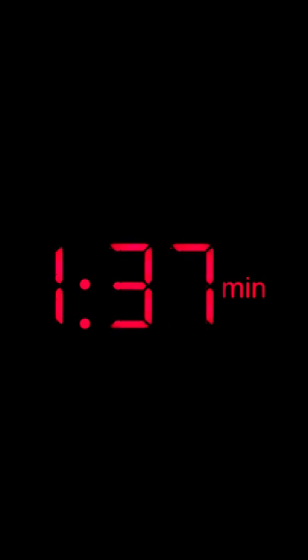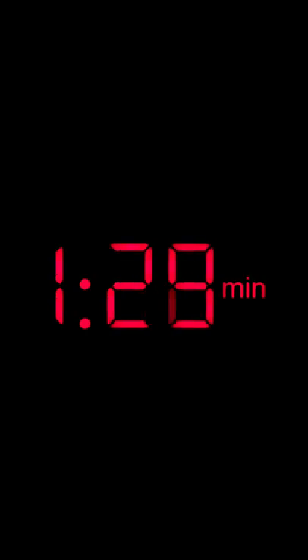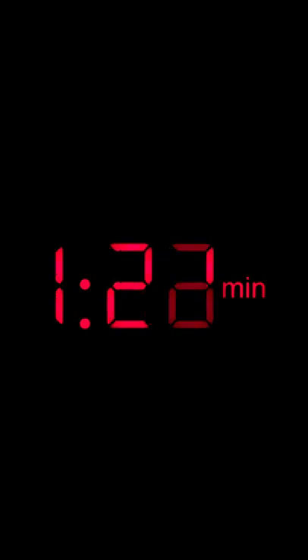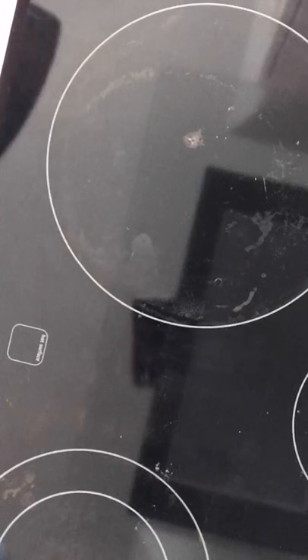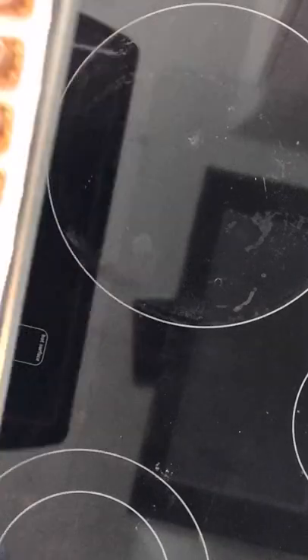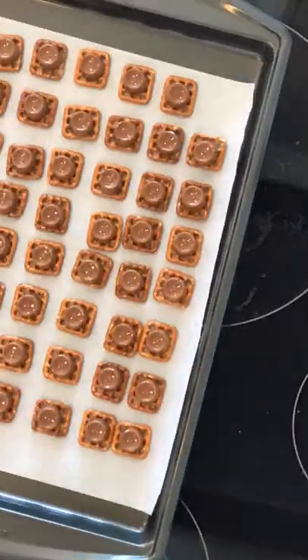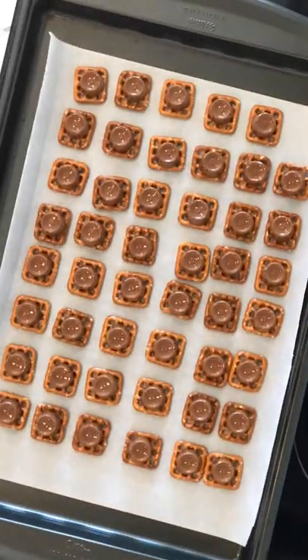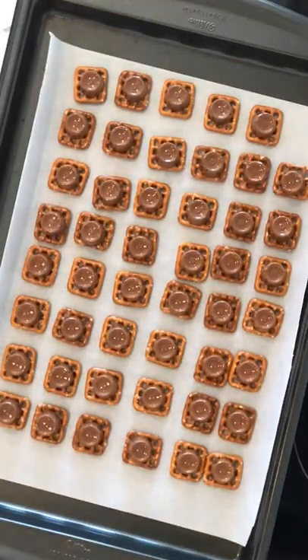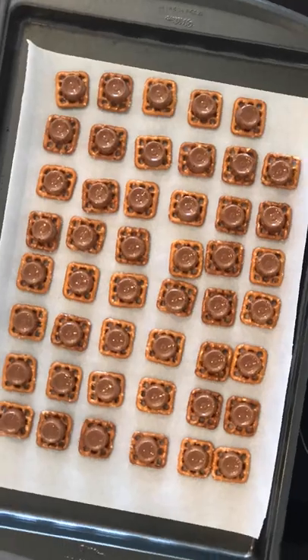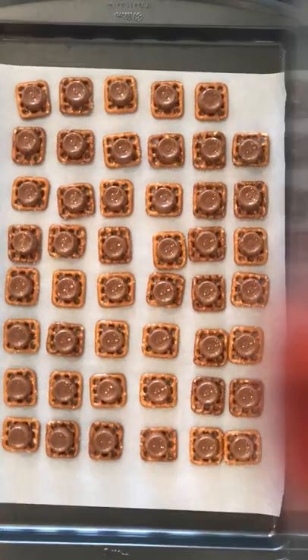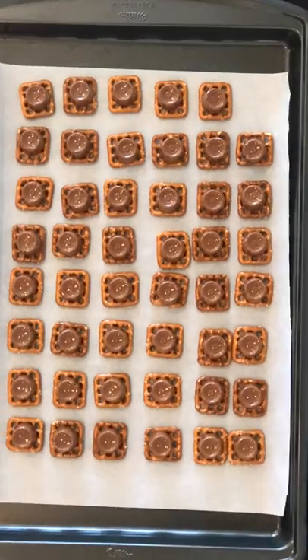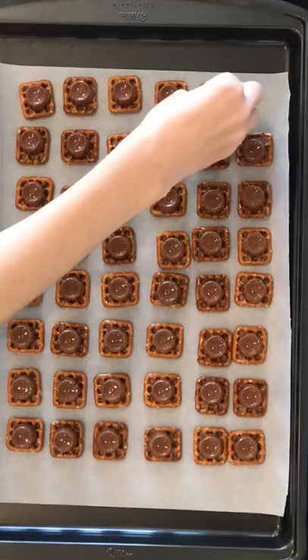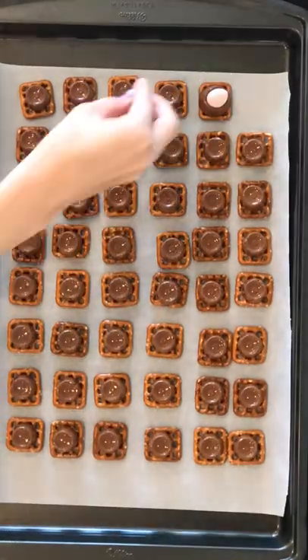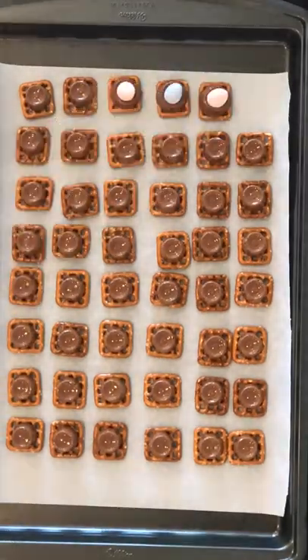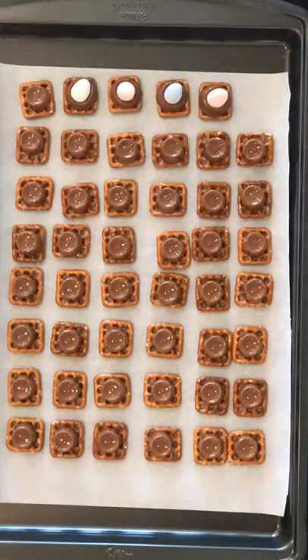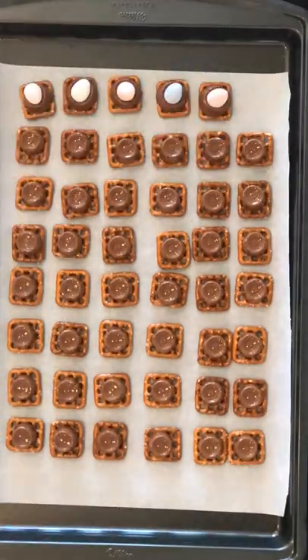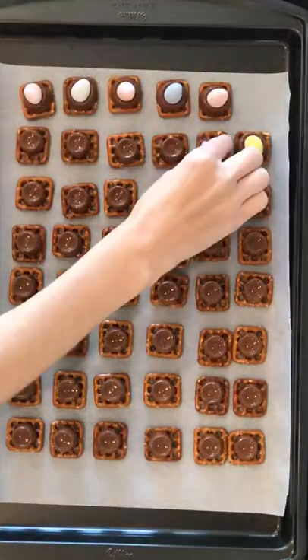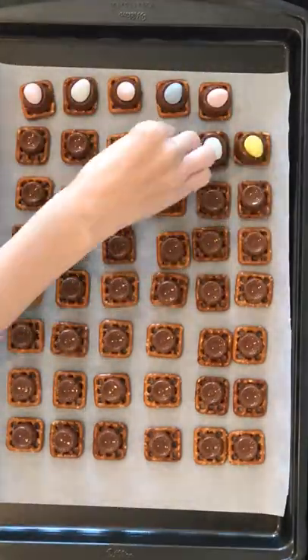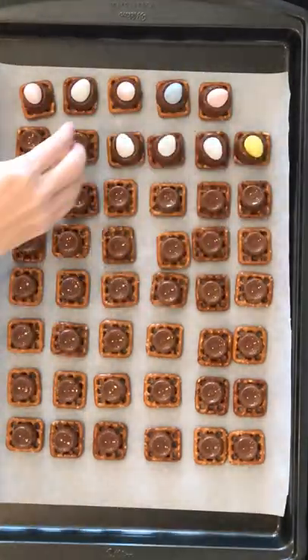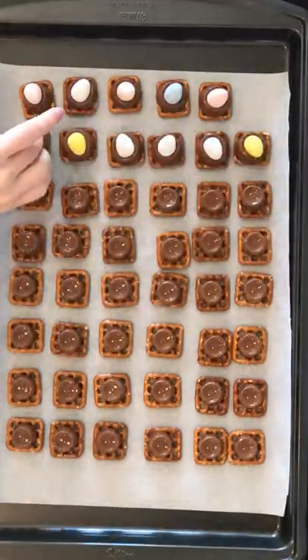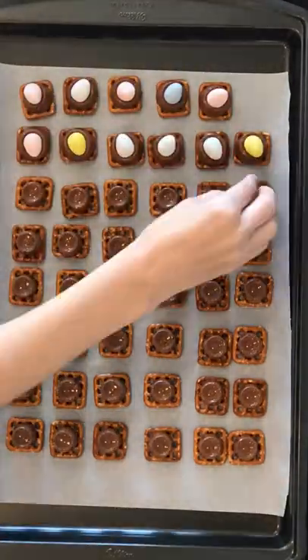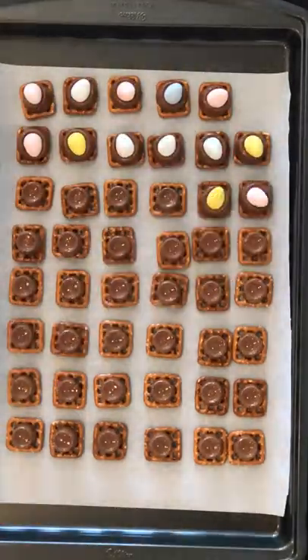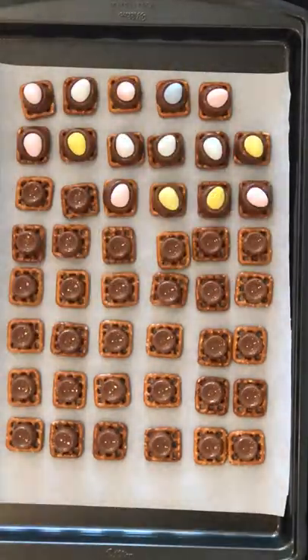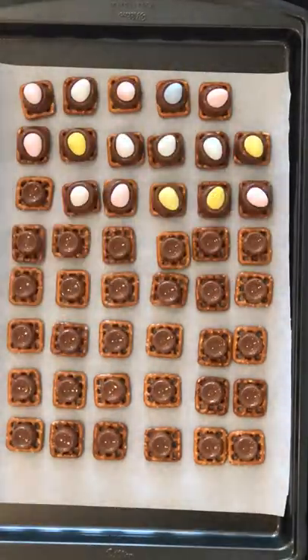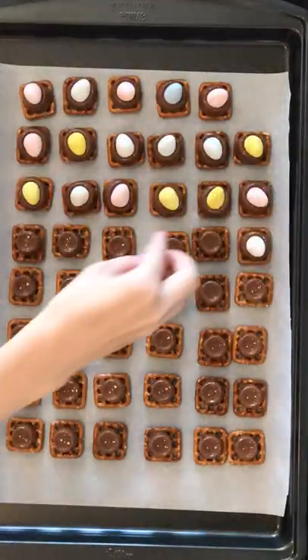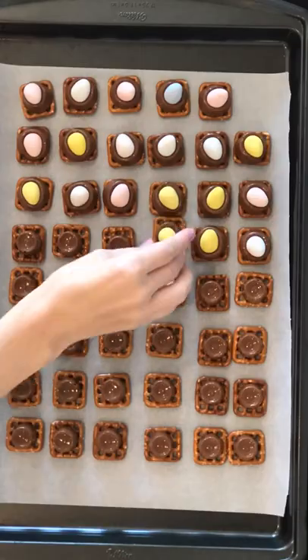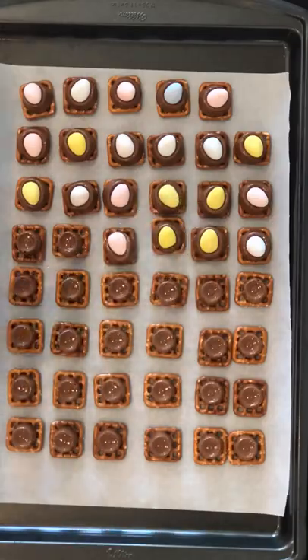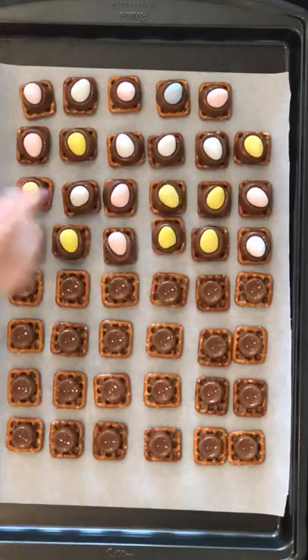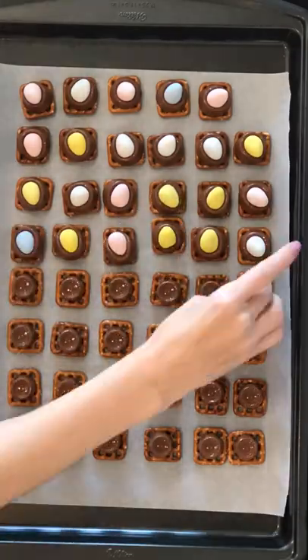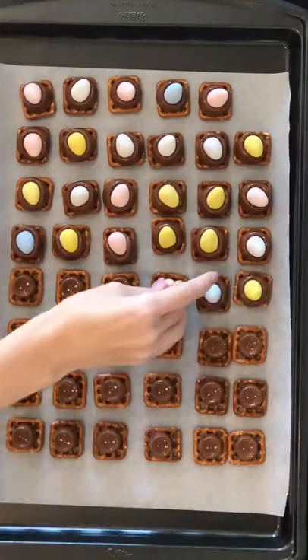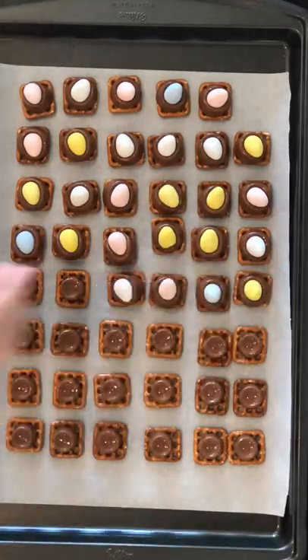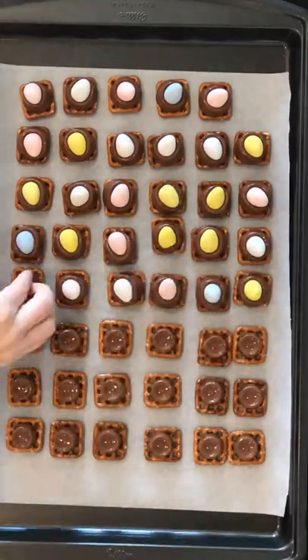Take them out of the oven and dunk each confection with a Cadbury mini egg, carefully pressing them into place. Let them cool for about 30 minutes and then eat your delicious morsels.